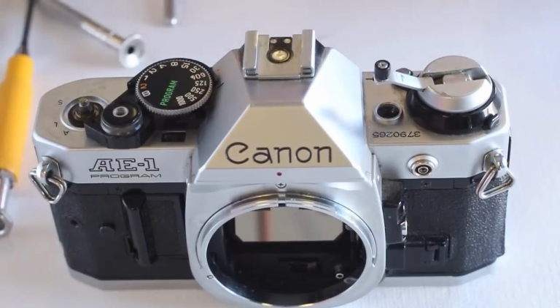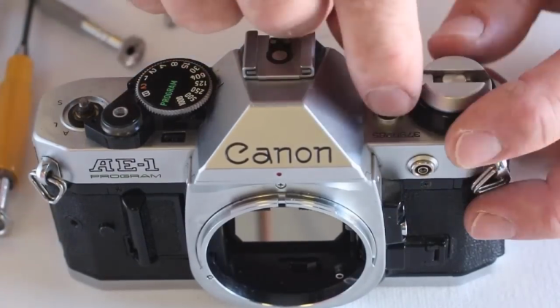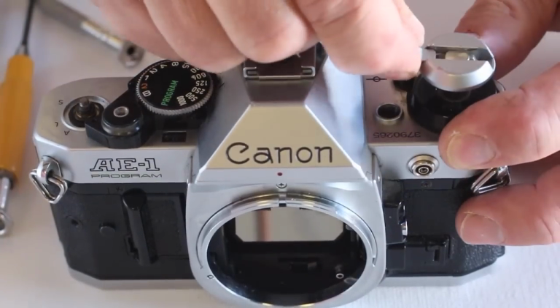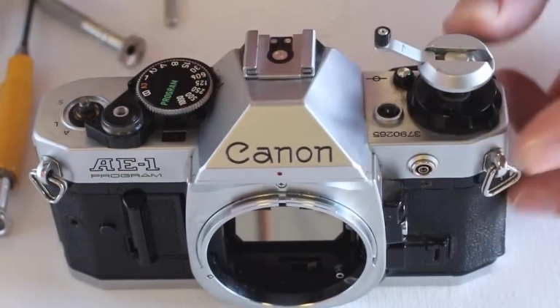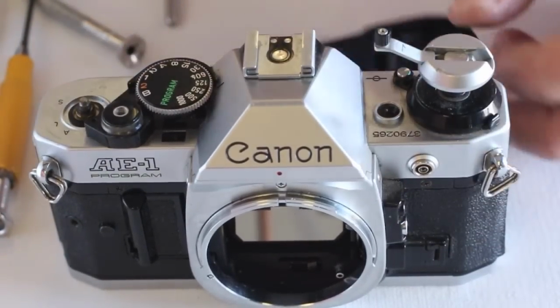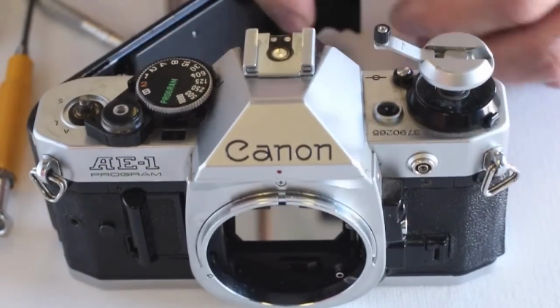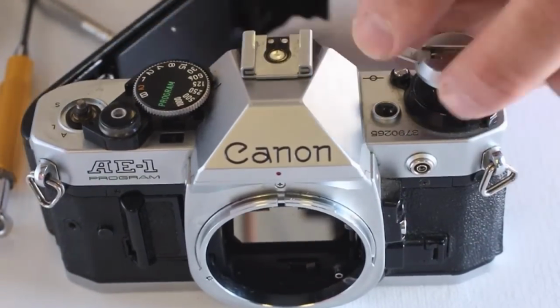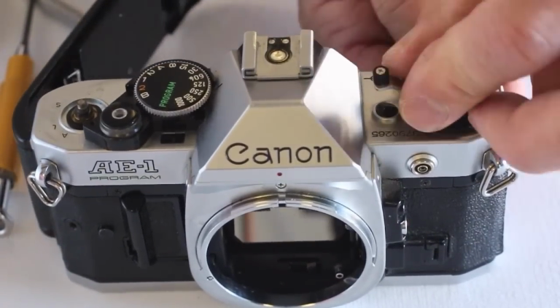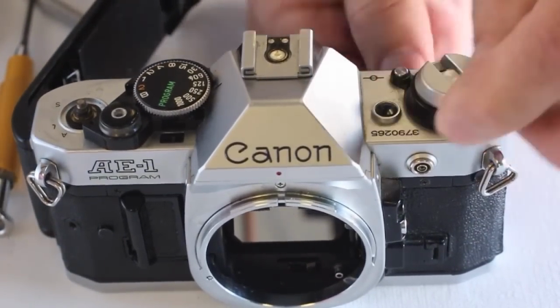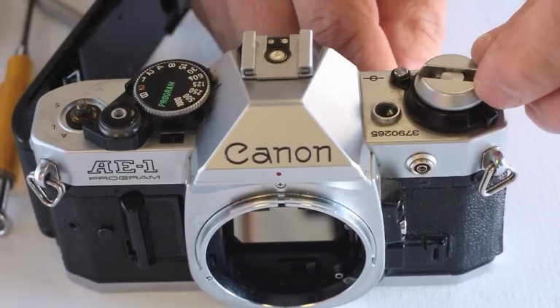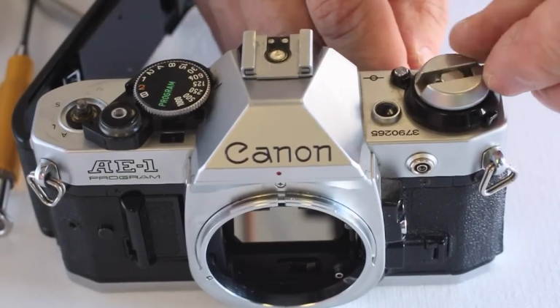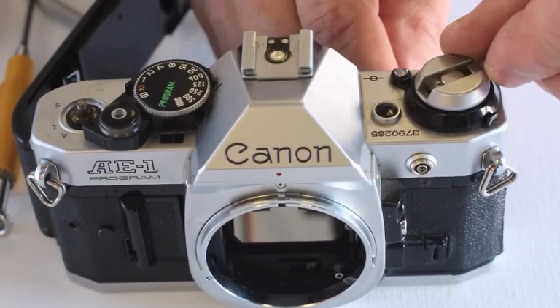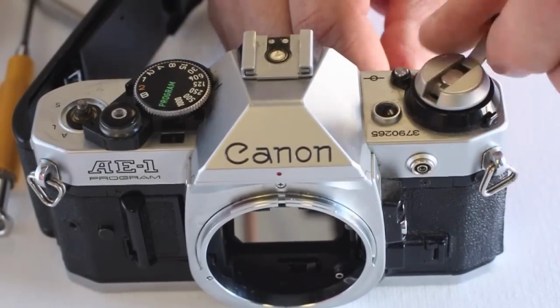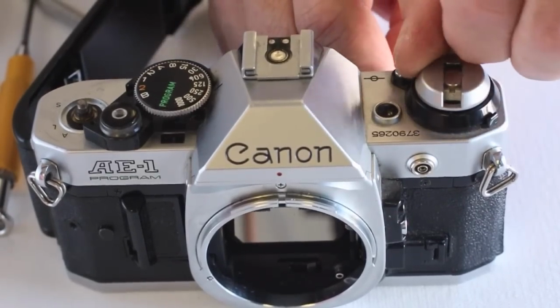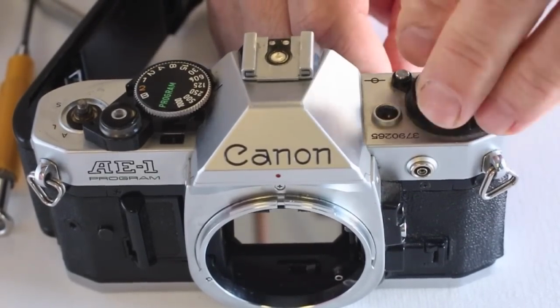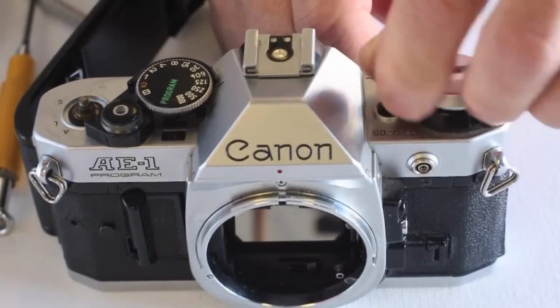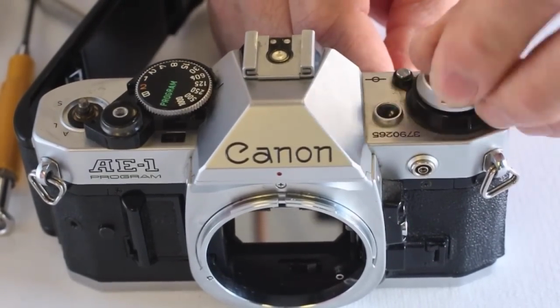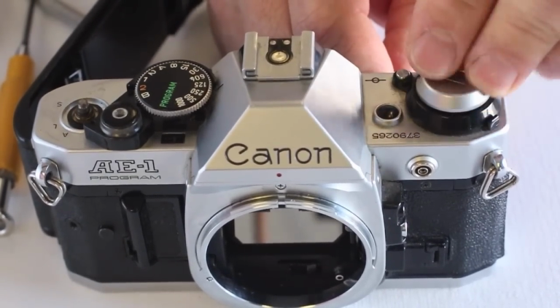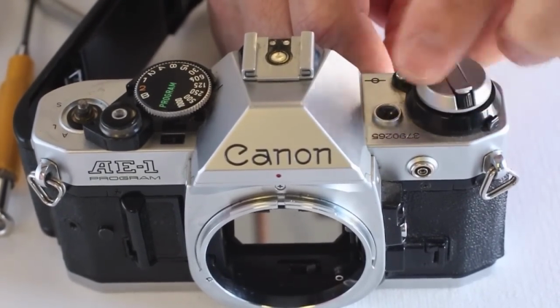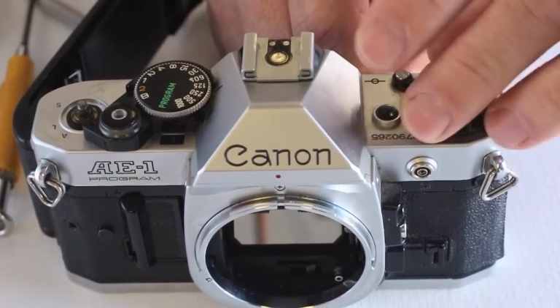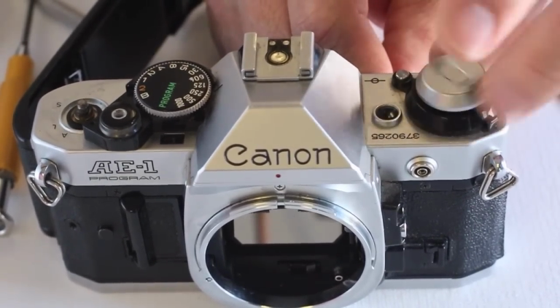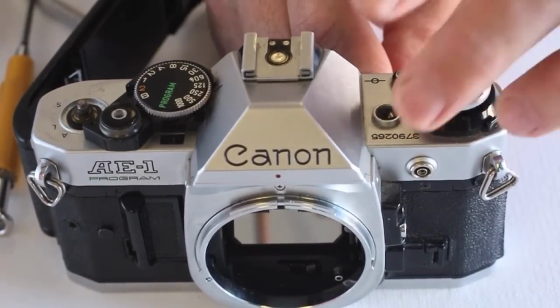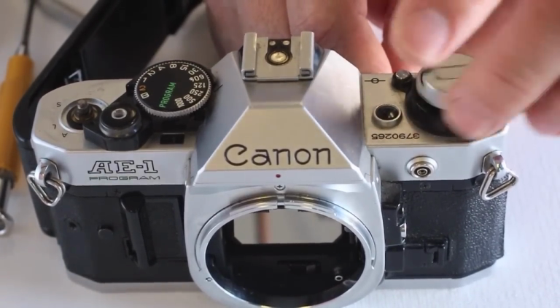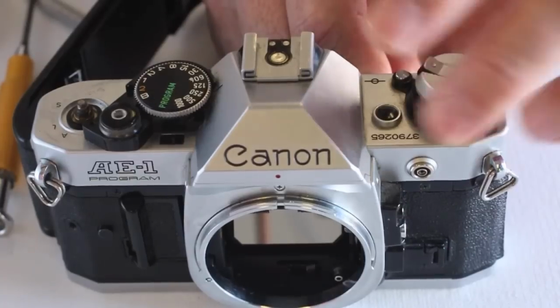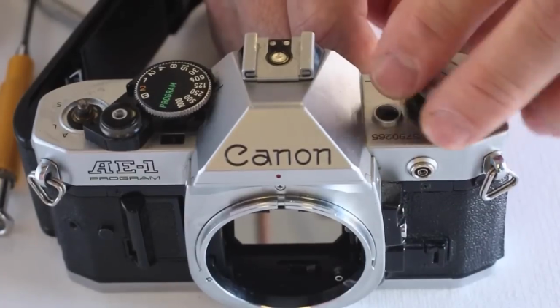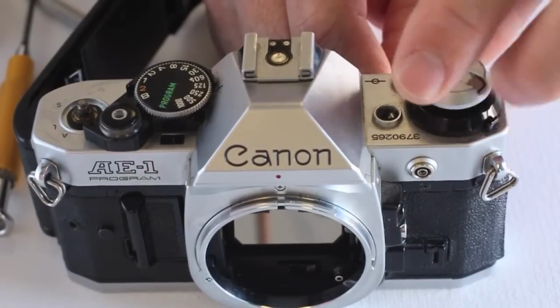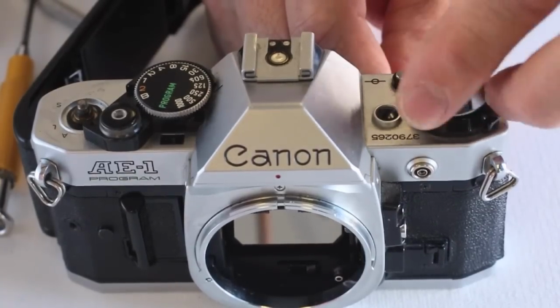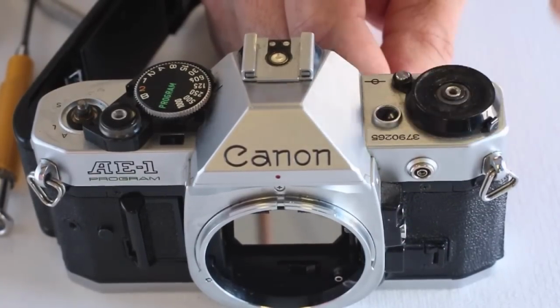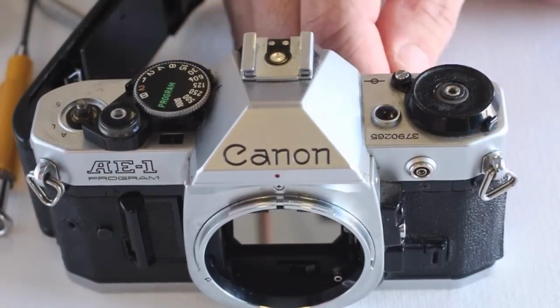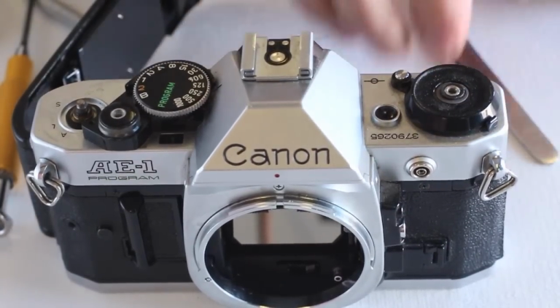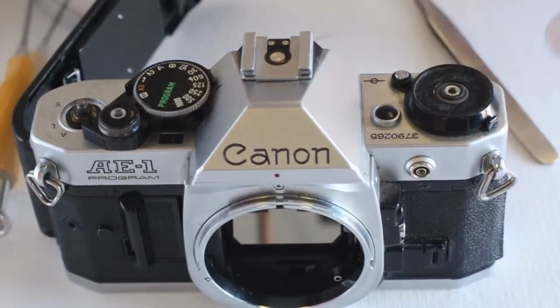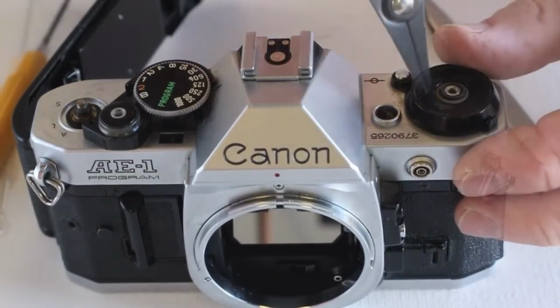To remove the rewind knob, lock the rewind shaft and spin the rewind knob counter-clockwise. Then, using snap ring pliers, remove the ASA dial cover.